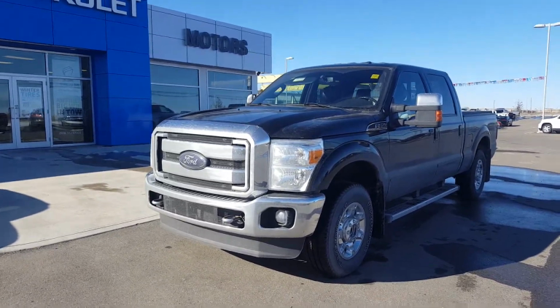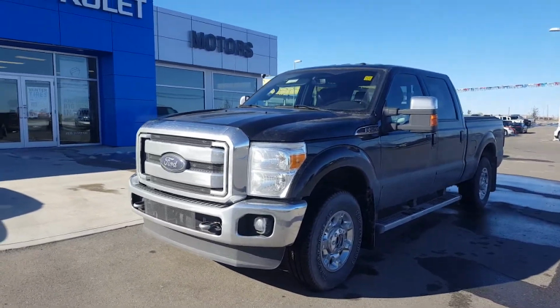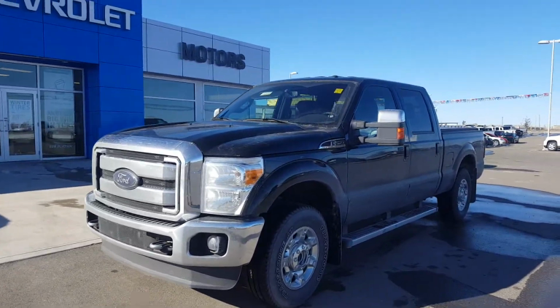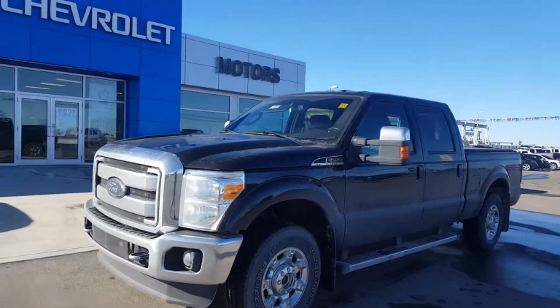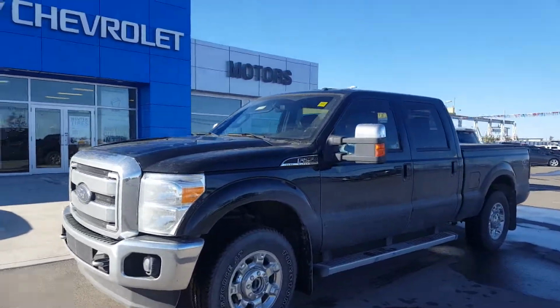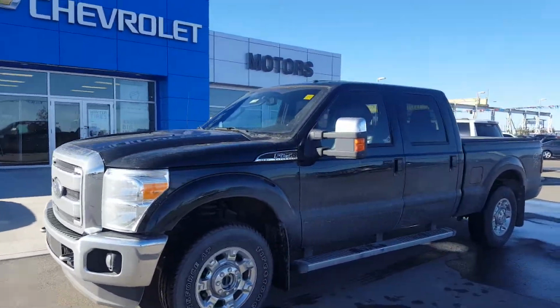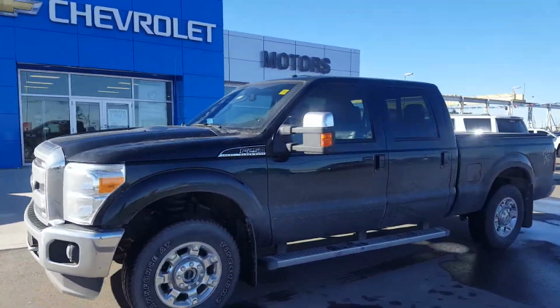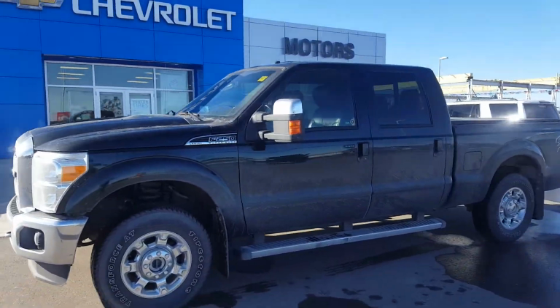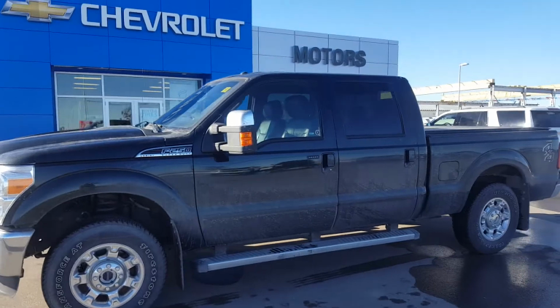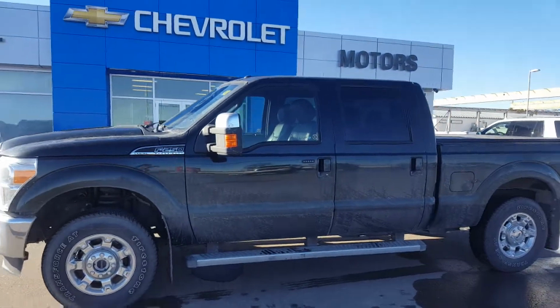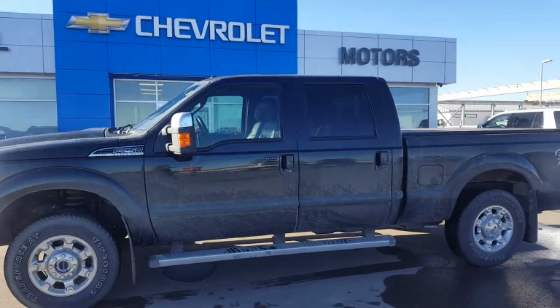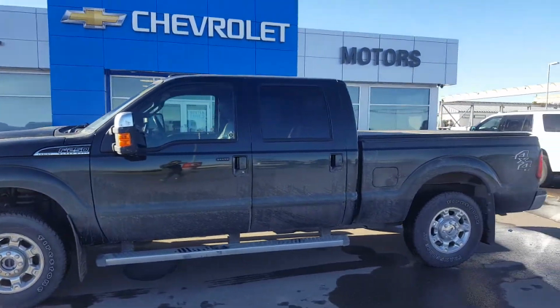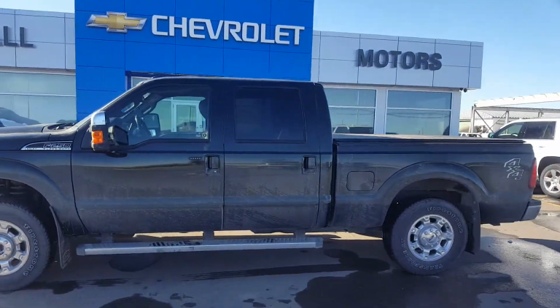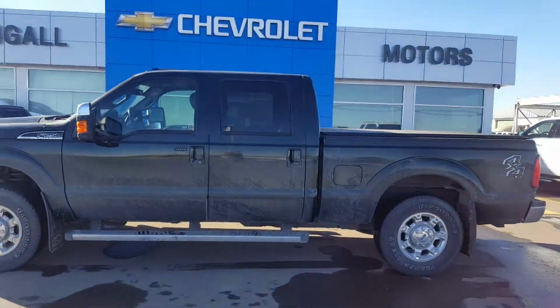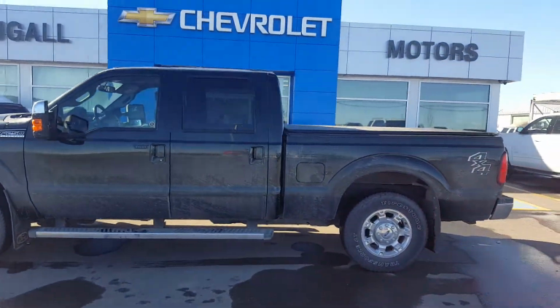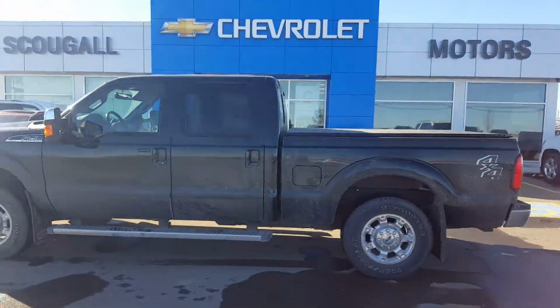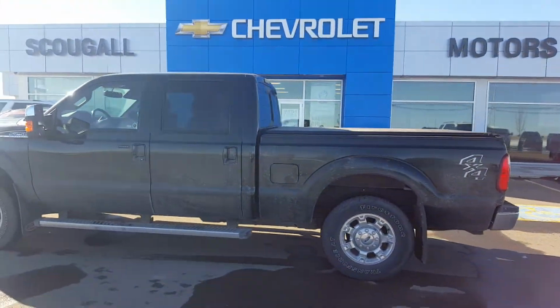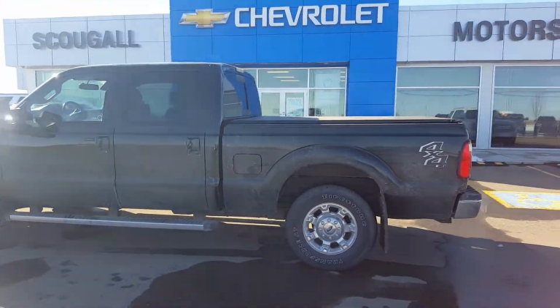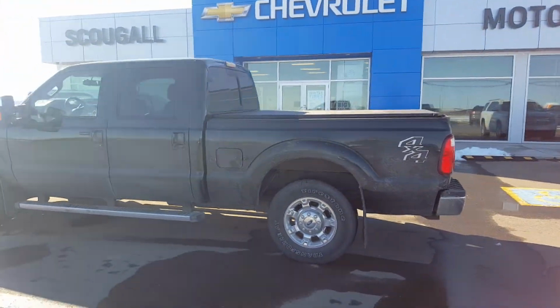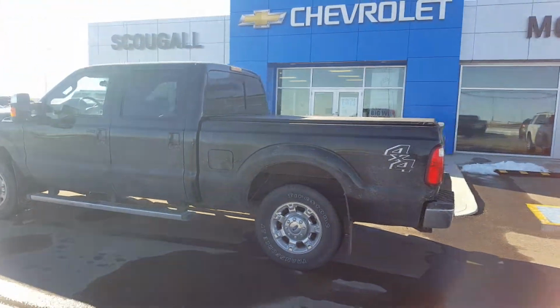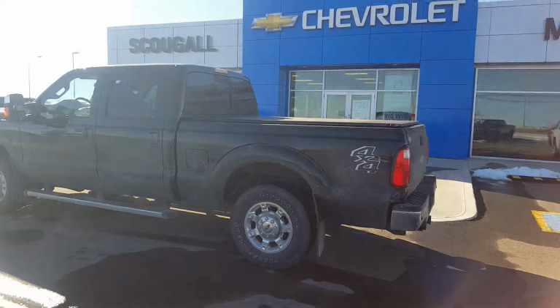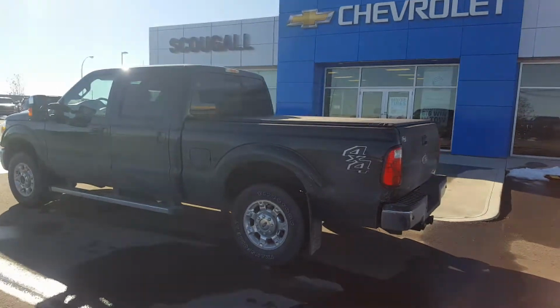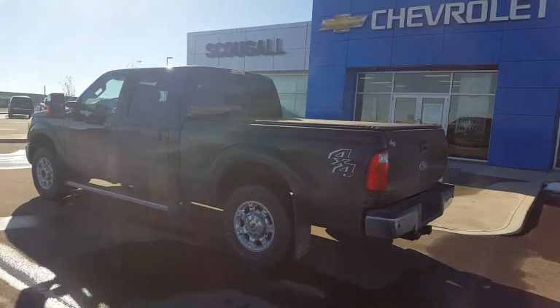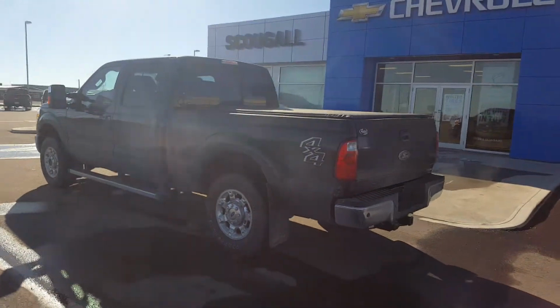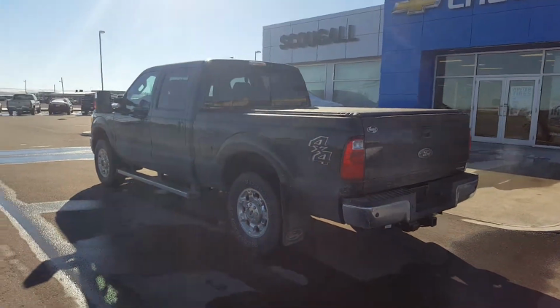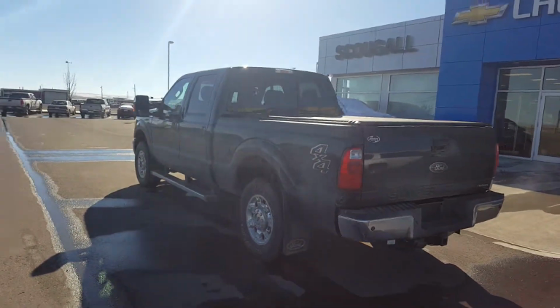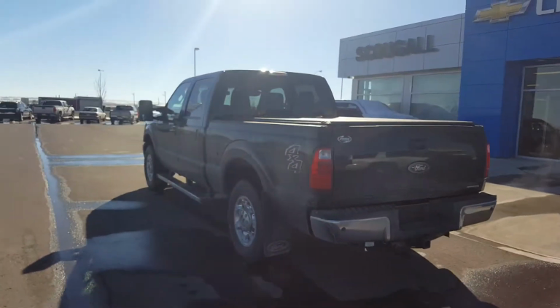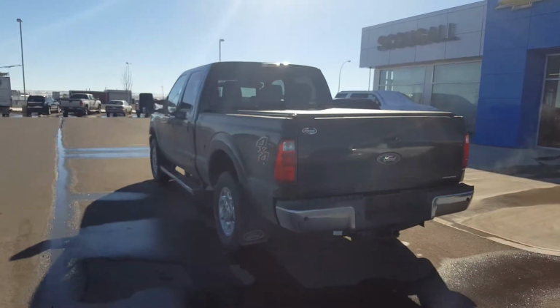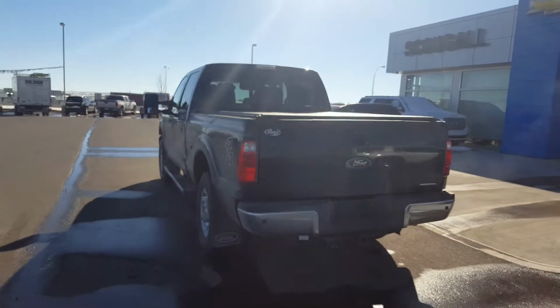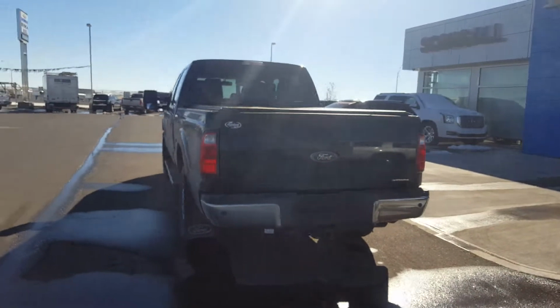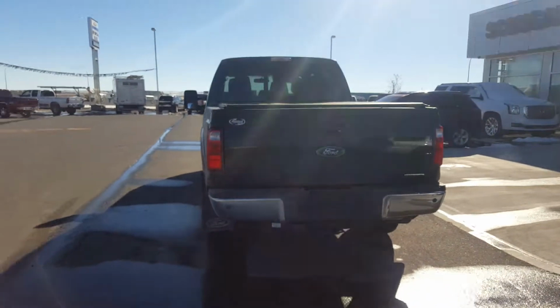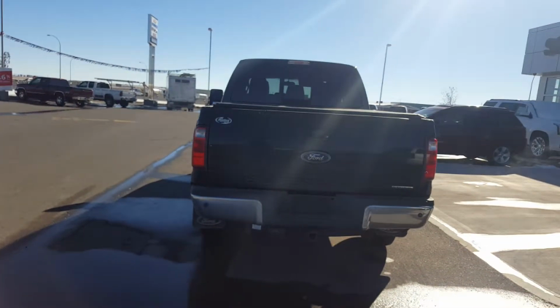Very good day from Scoogle Motors in Fort McLeod. Stock number 174404. We're looking at a 2012 Ford F250 Lariat Super Crew Cab 4WD.